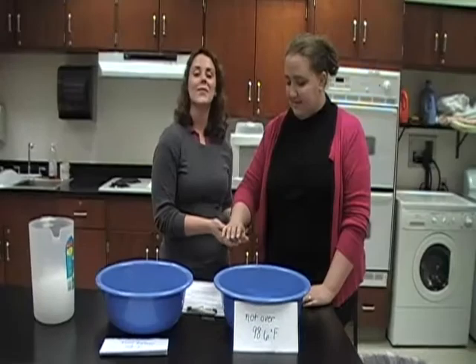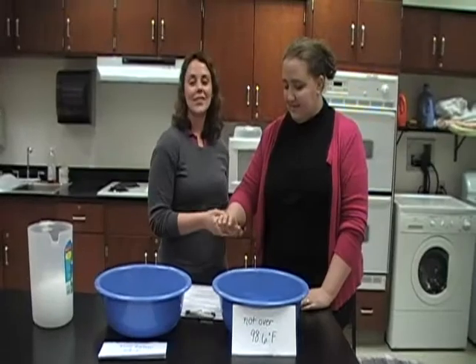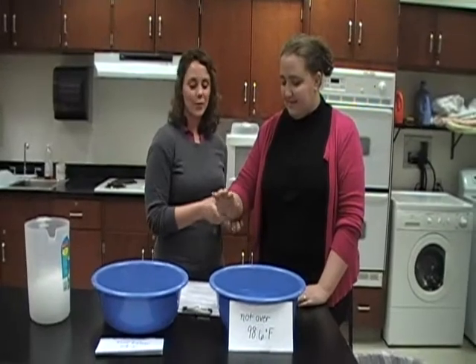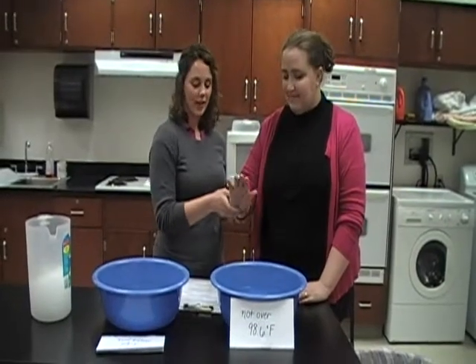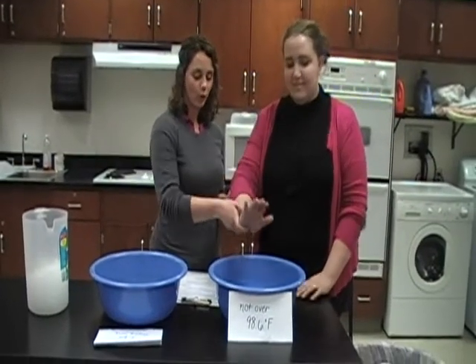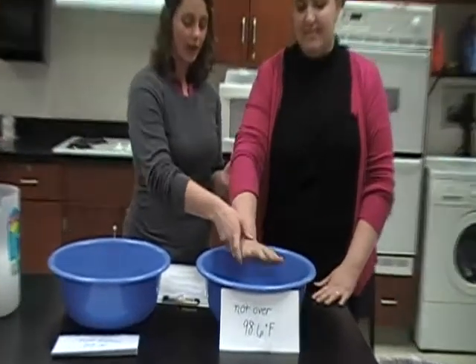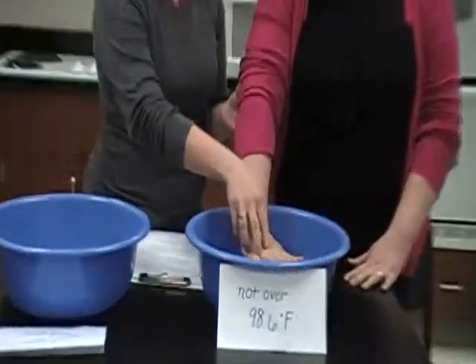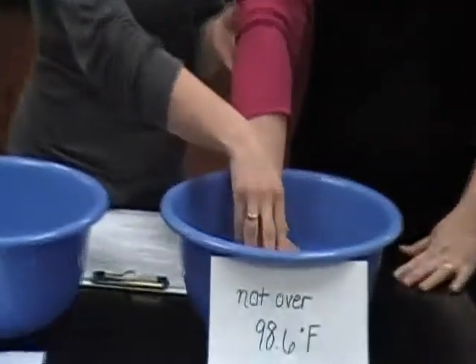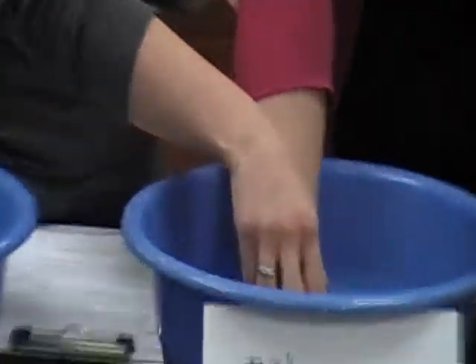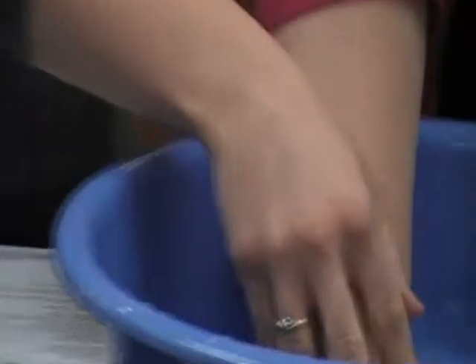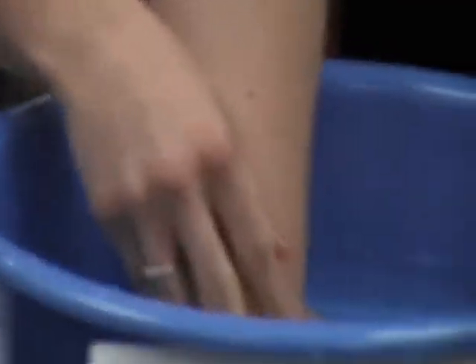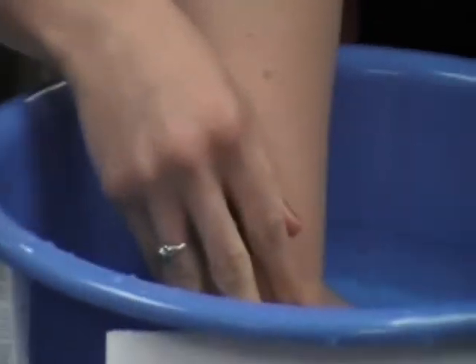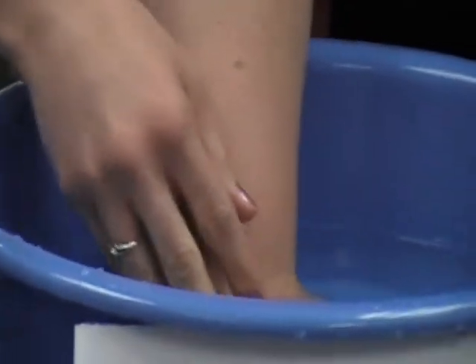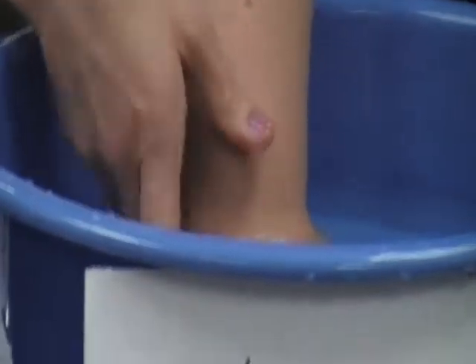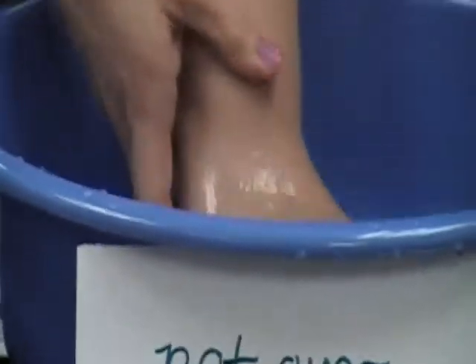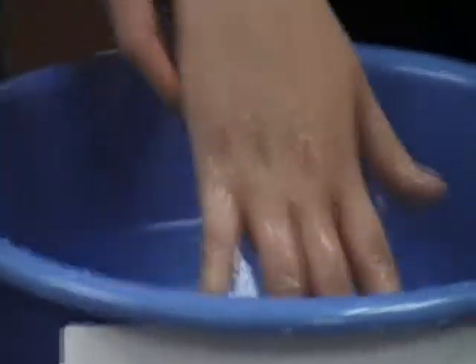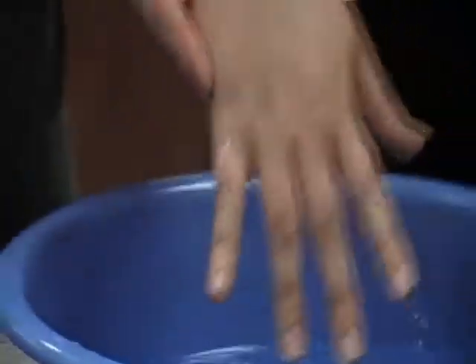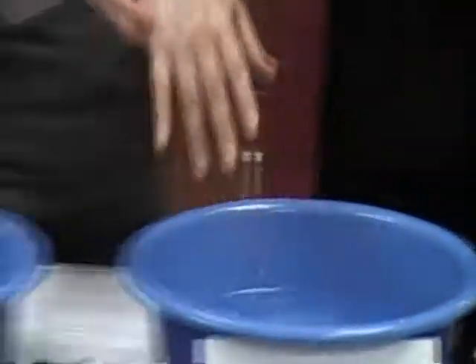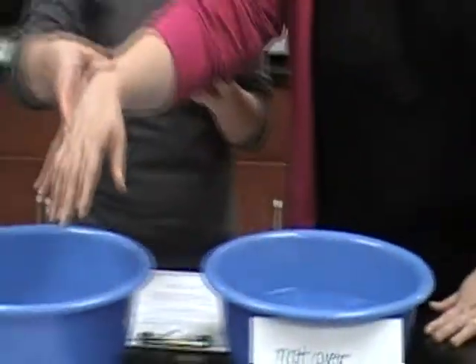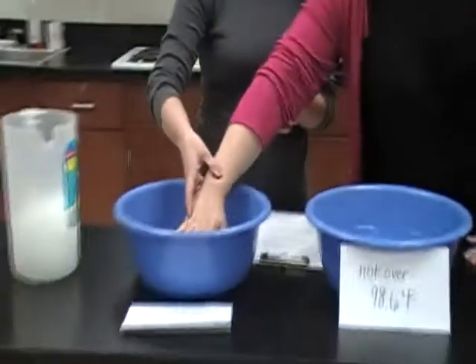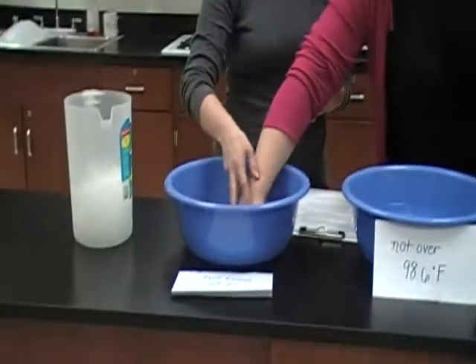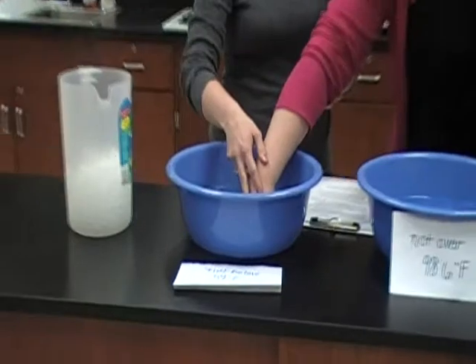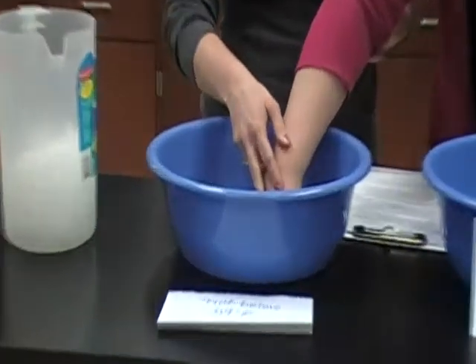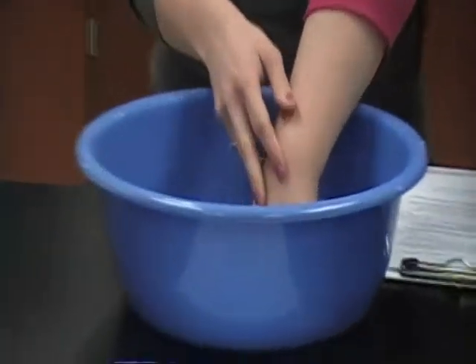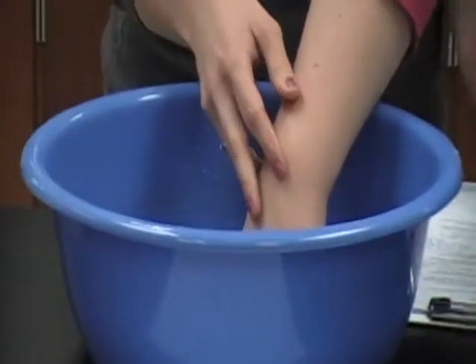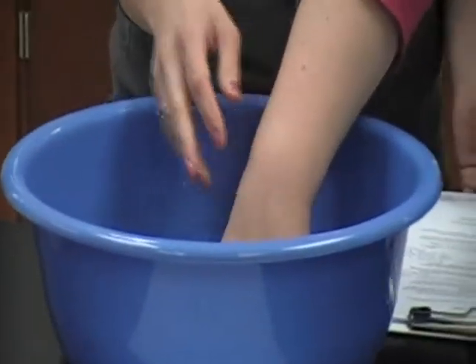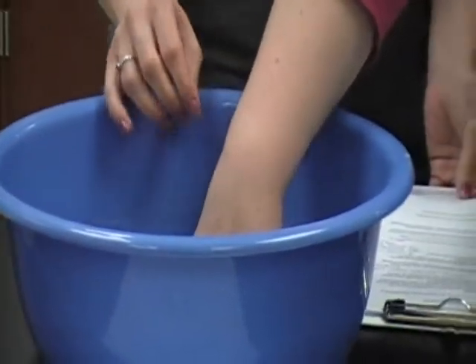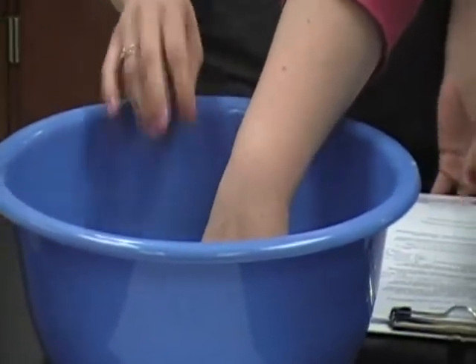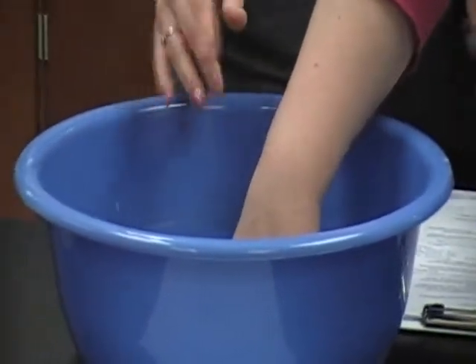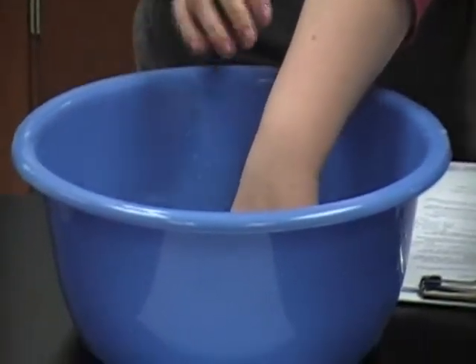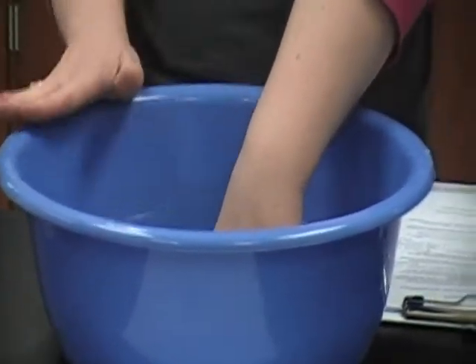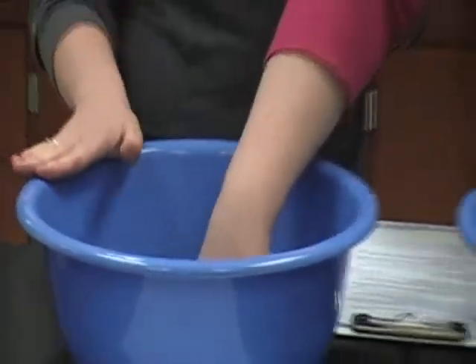You start out putting the hand in the warm water. You keep it in the warm water for three minutes, and then you remove it and place it in the cold water for one minute. You repeat this four times, and you end on the cold water.